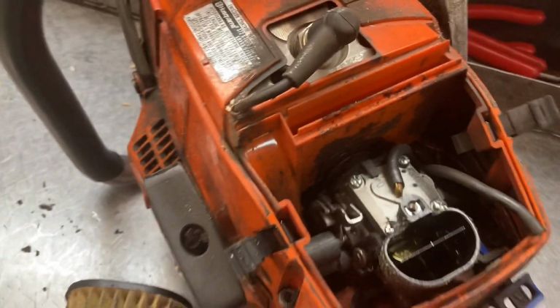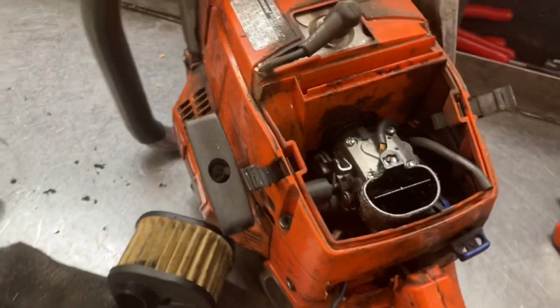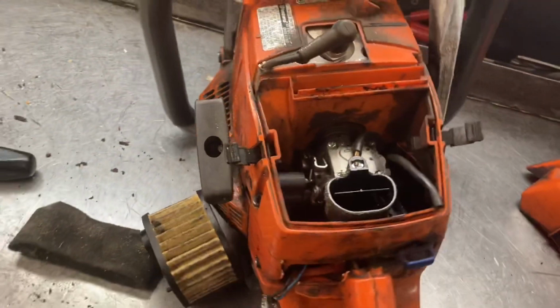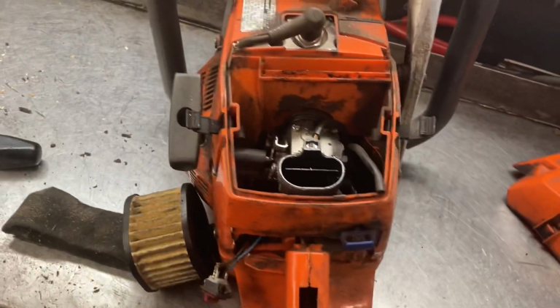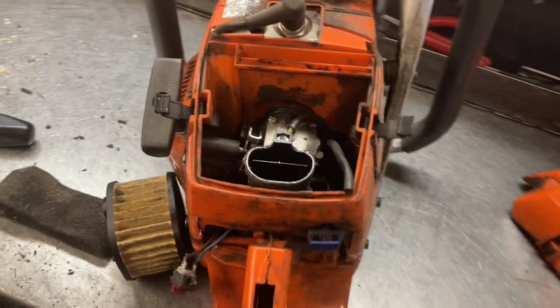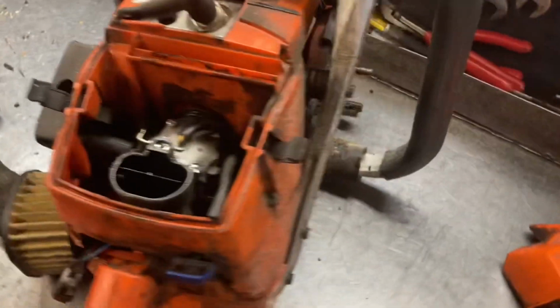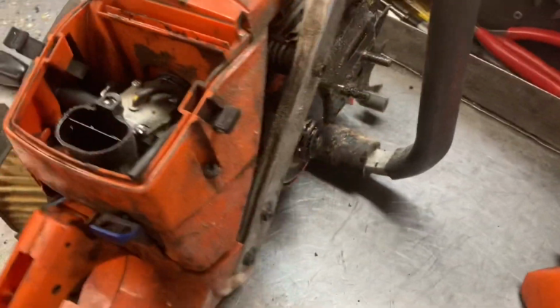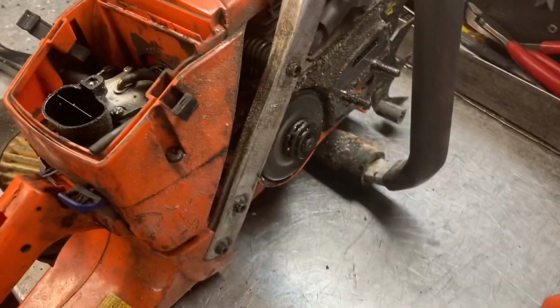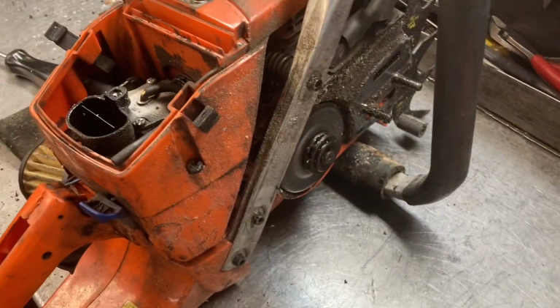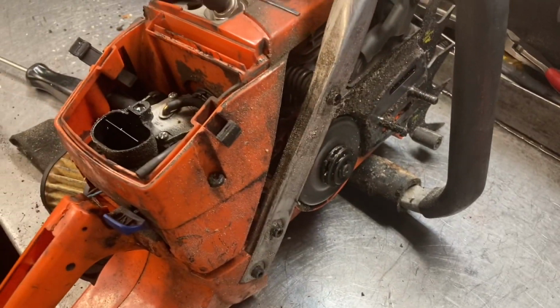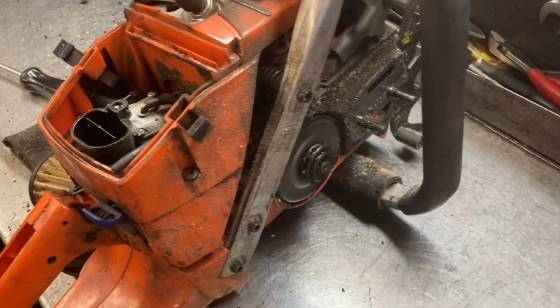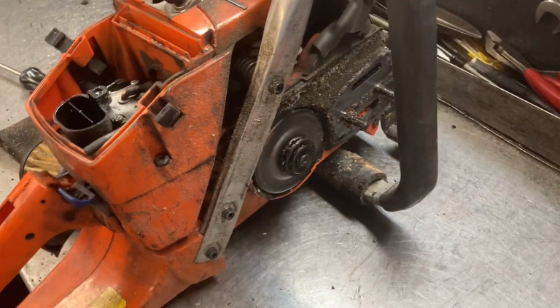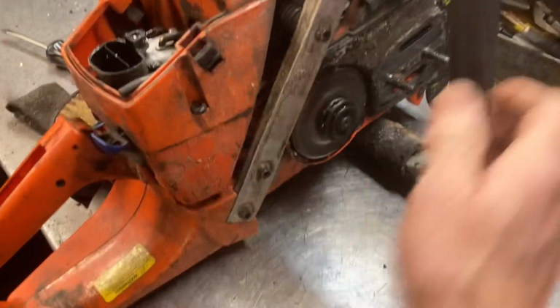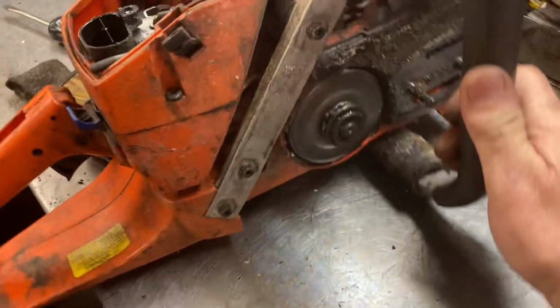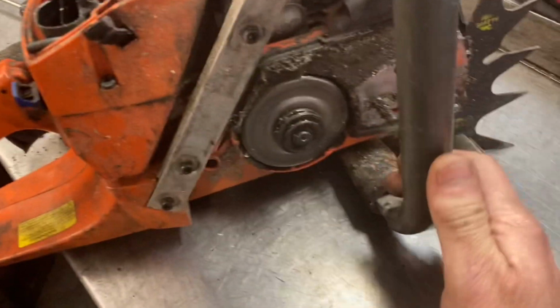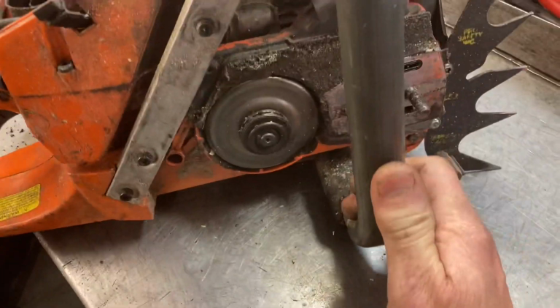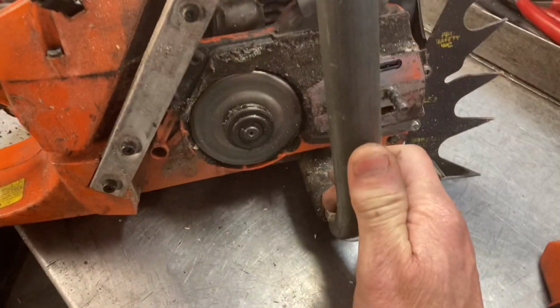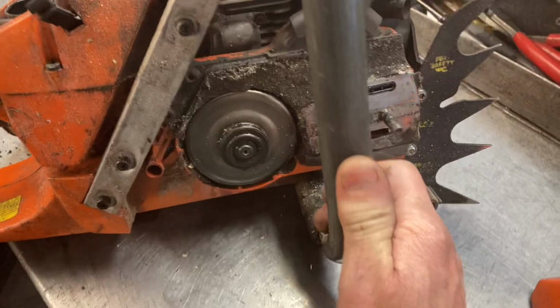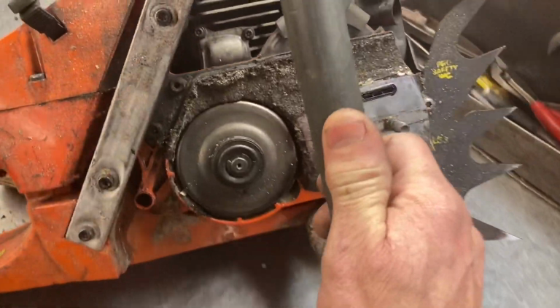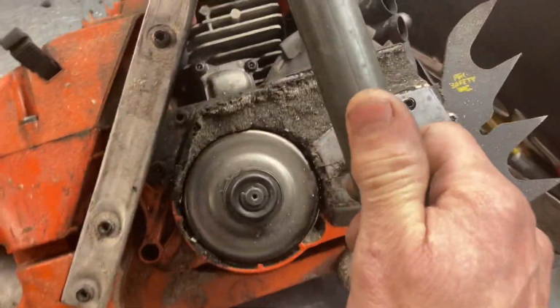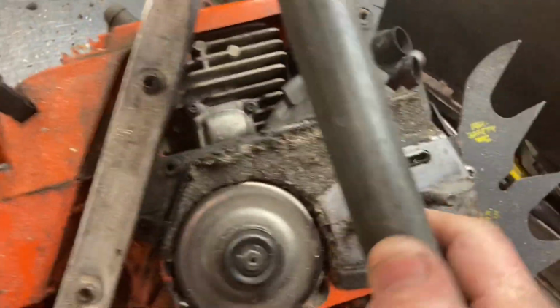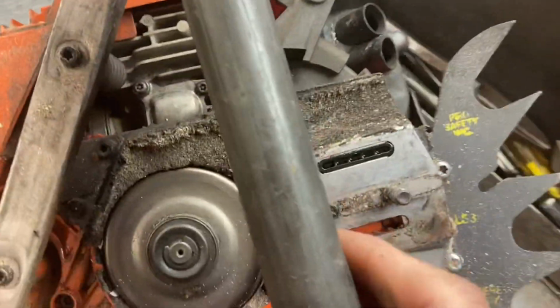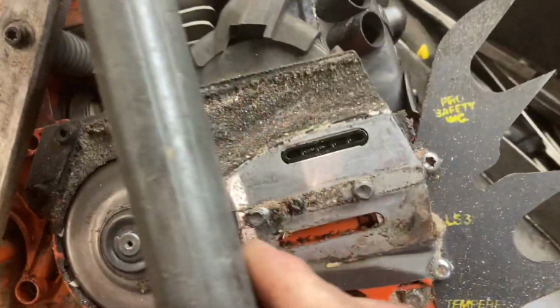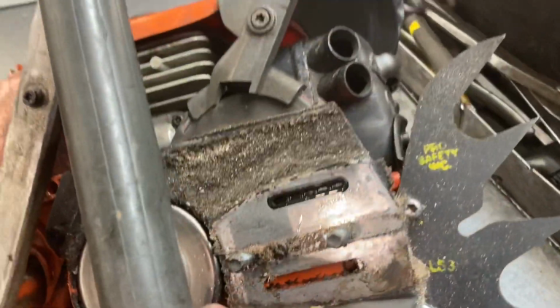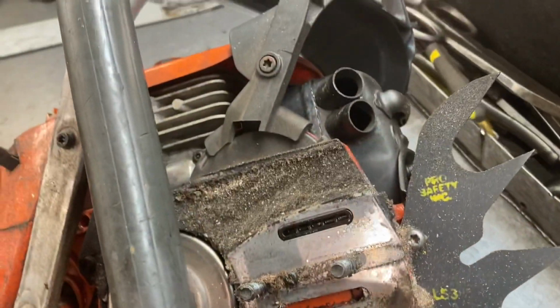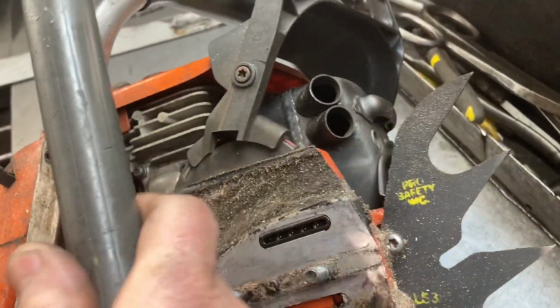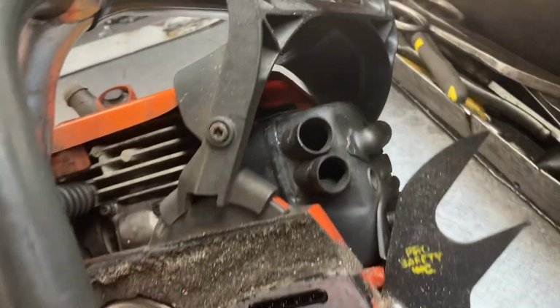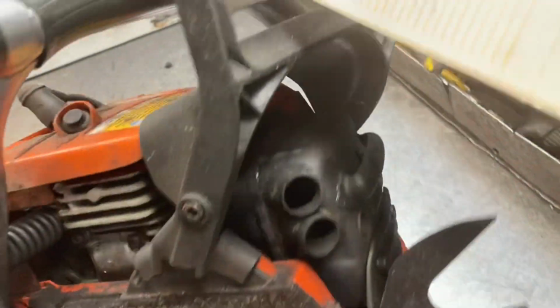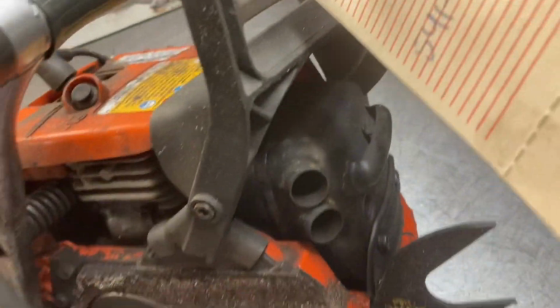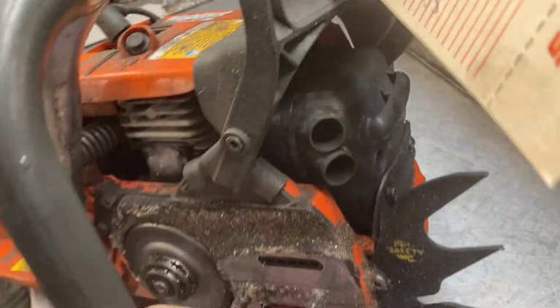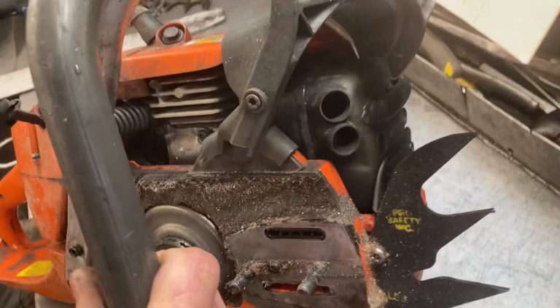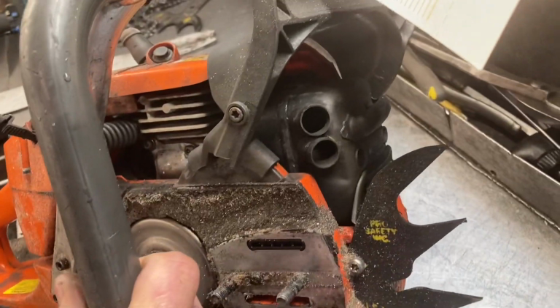I do have some of those pre-filters. You do oil them with some foam filter oil. Makes all the world of longevity on these chainsaw engines that are used up in the fires. Oh yeah, it's got one of those exhausts.